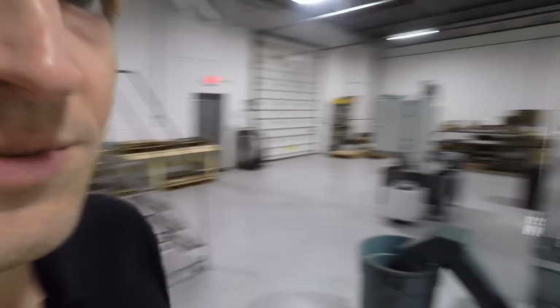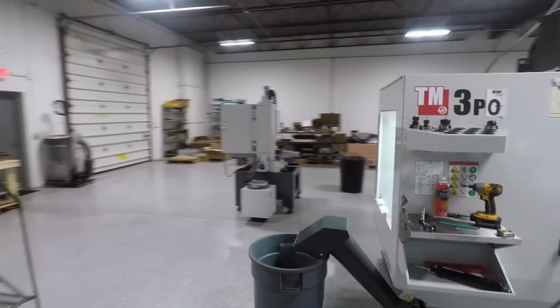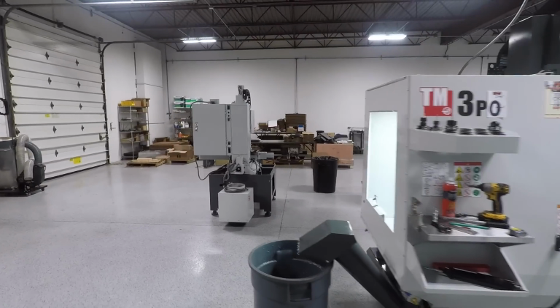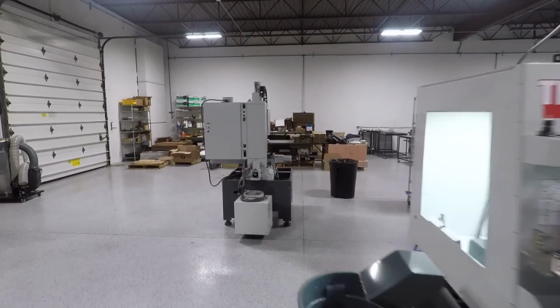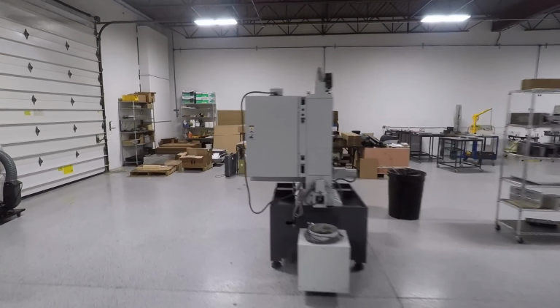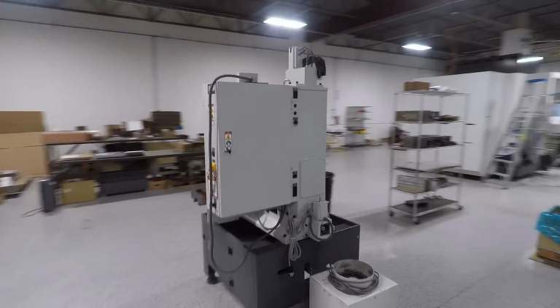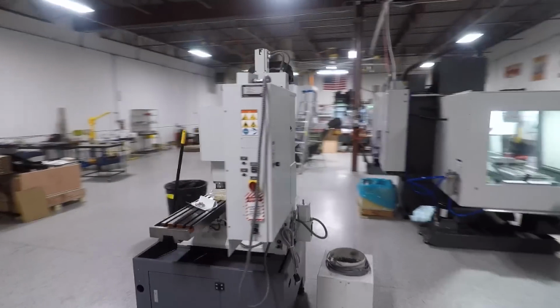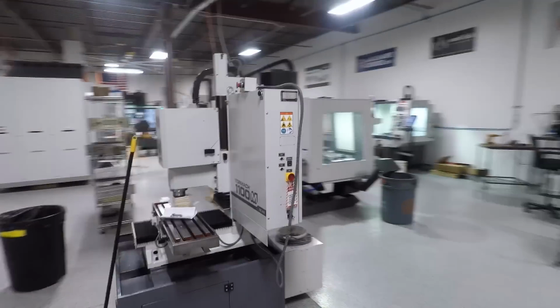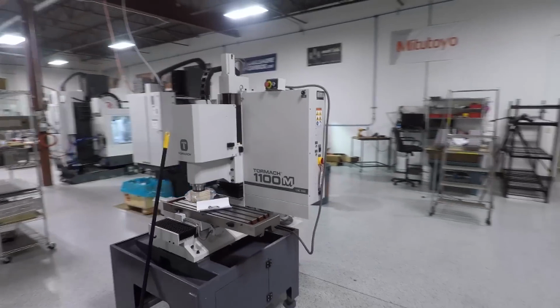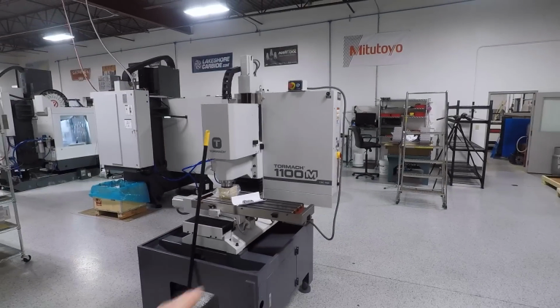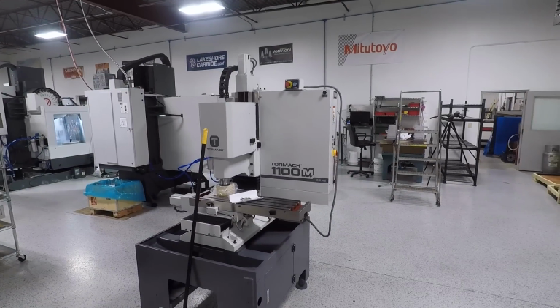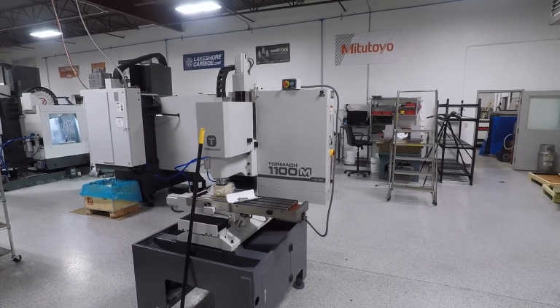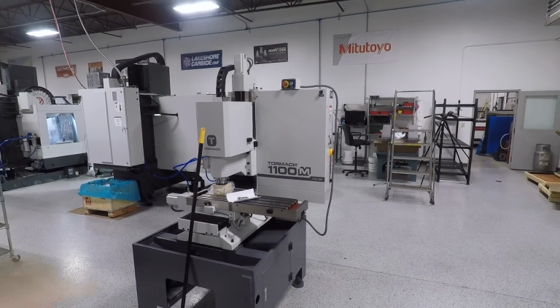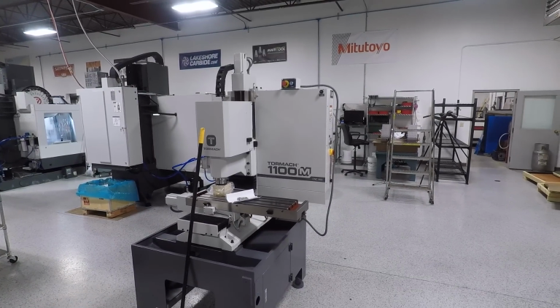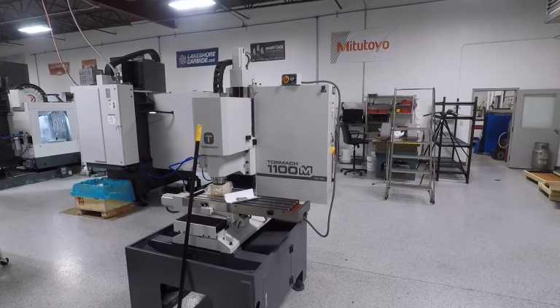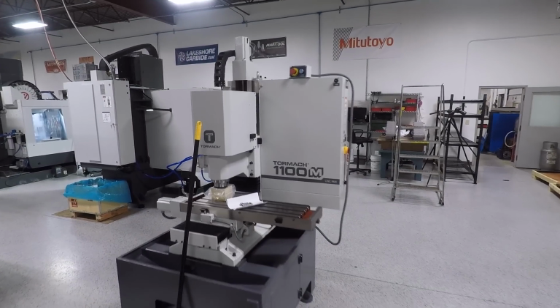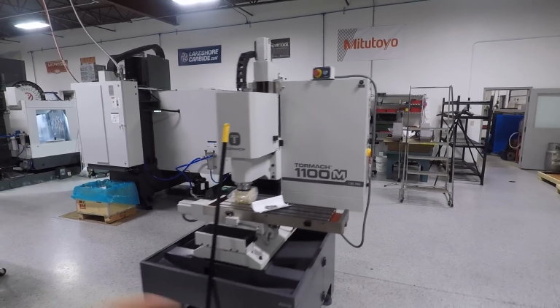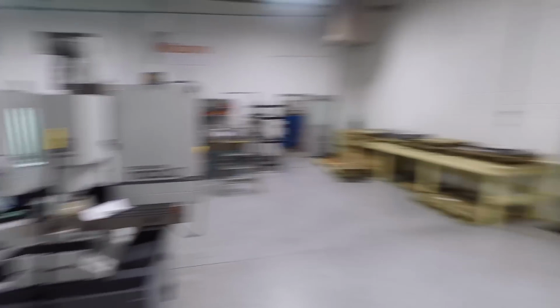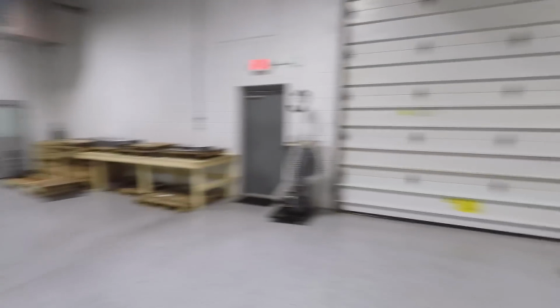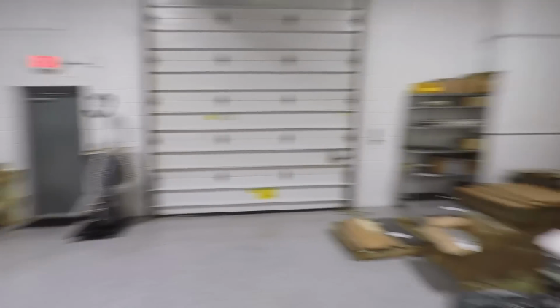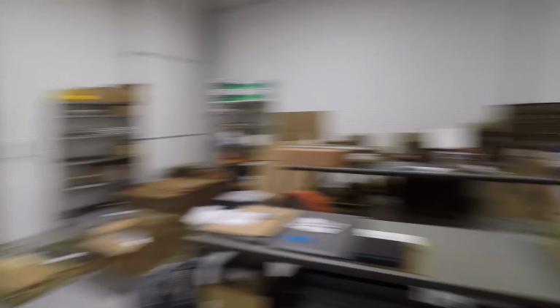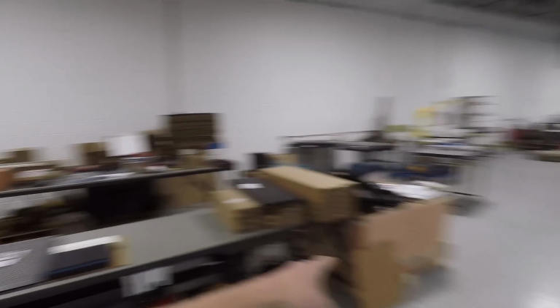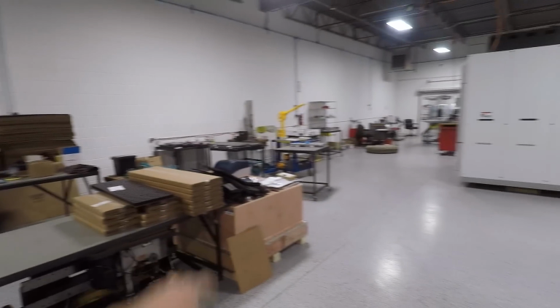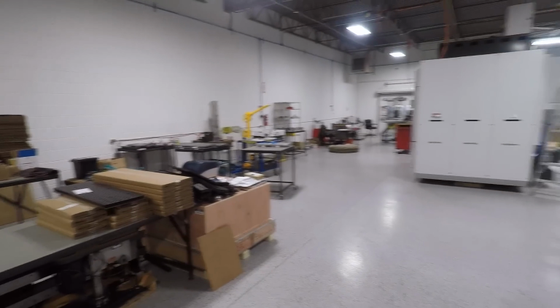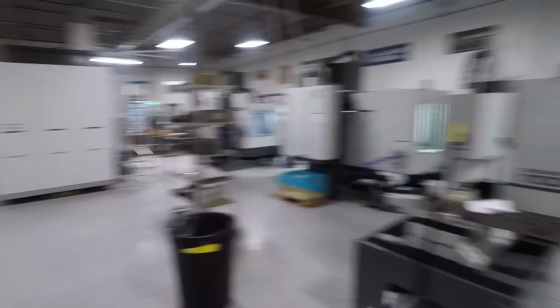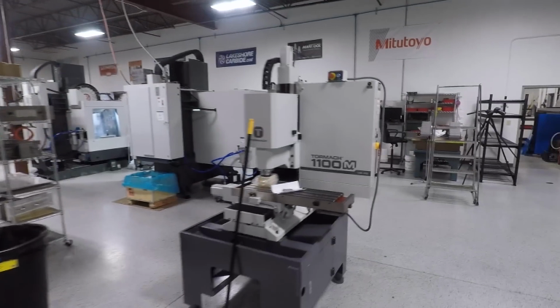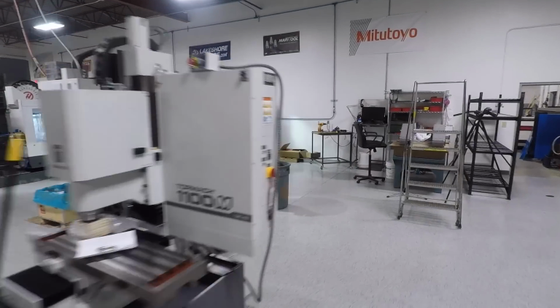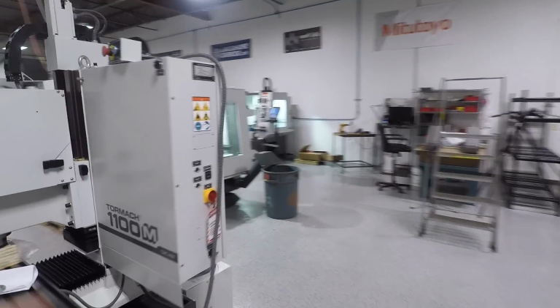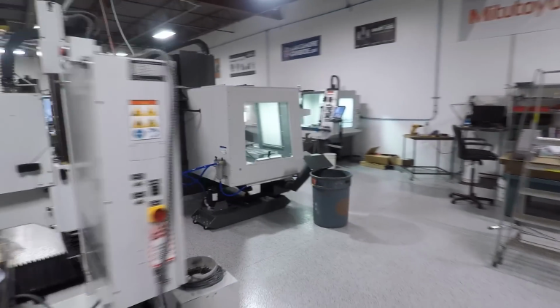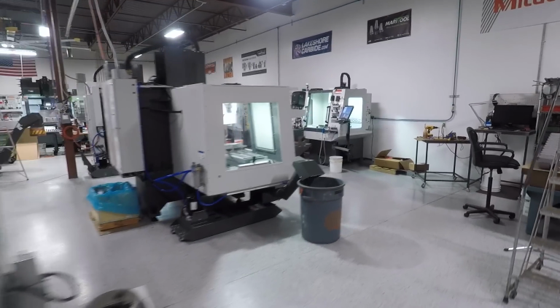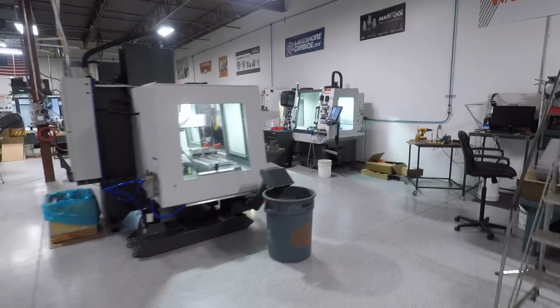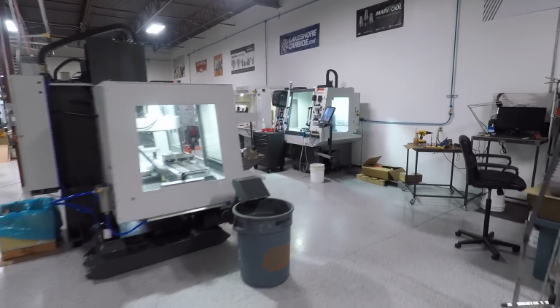Speaking of that, we phased out our last Tormach 1100 Series 3, replacing it with one of the 1100Ms. Just got to get the enclosure finished up for that. We'll upgrade it to an MX most likely when that happens.